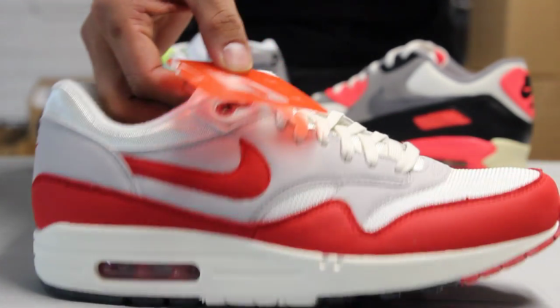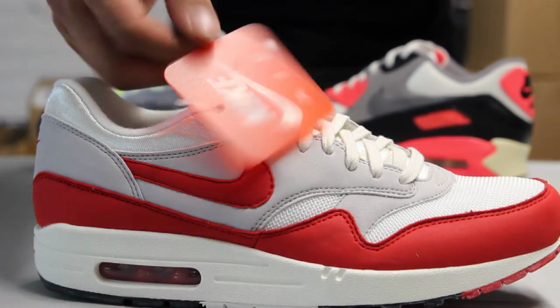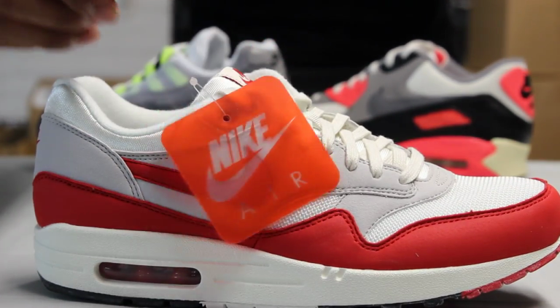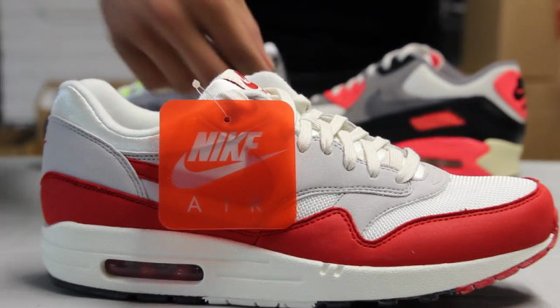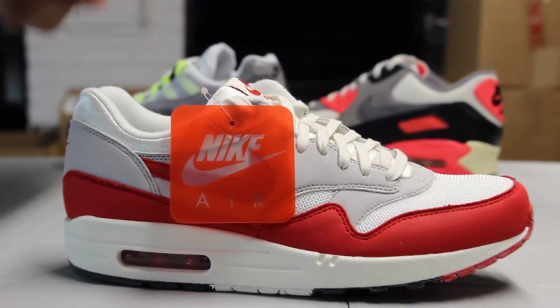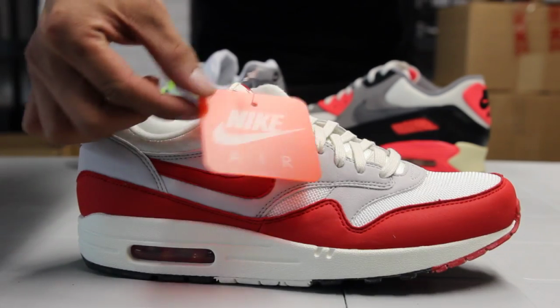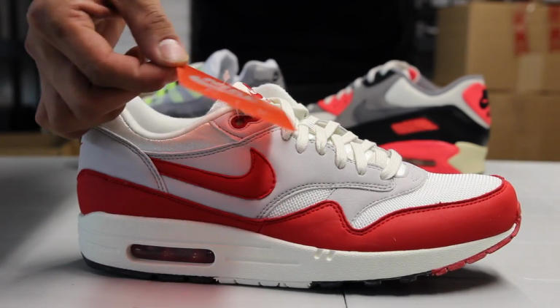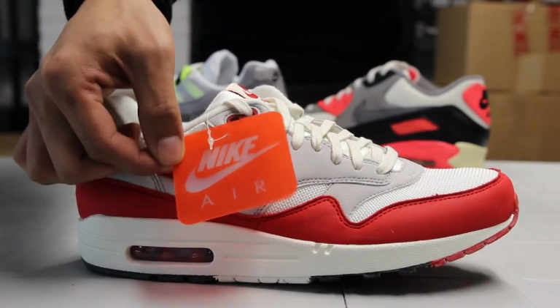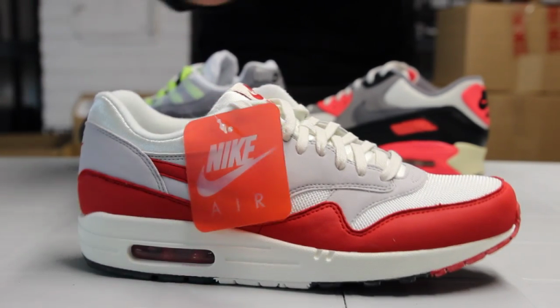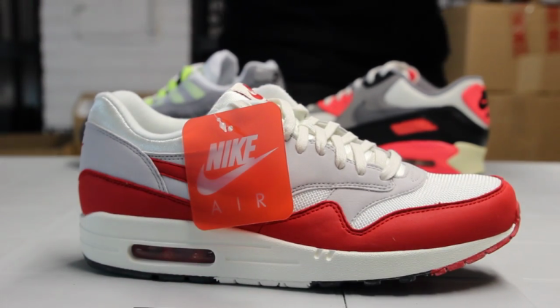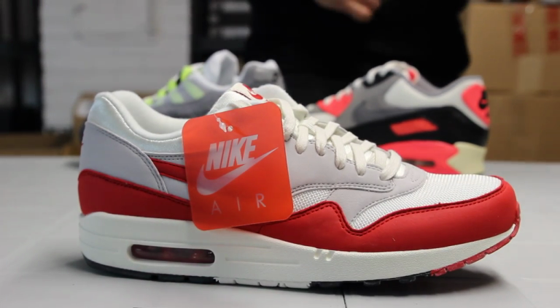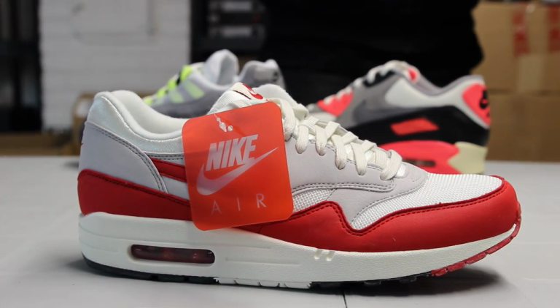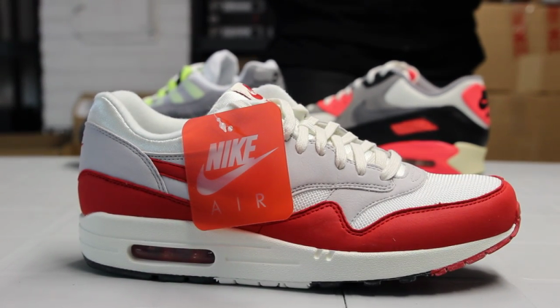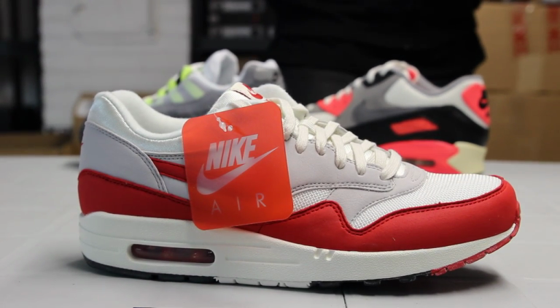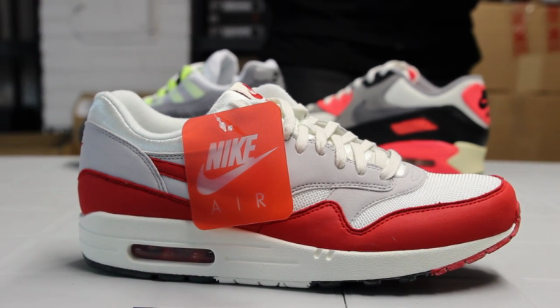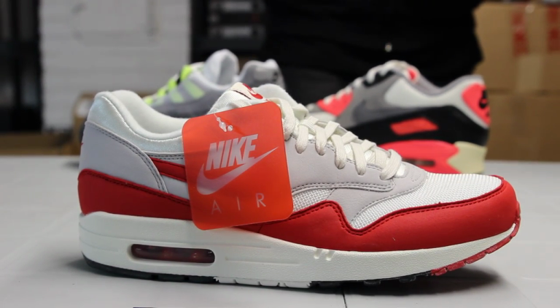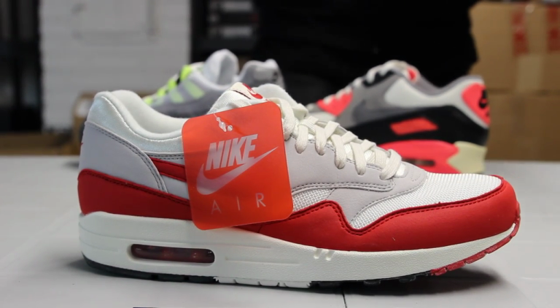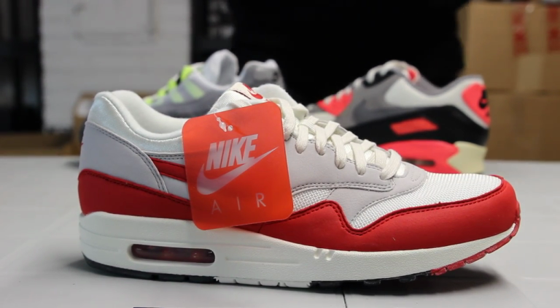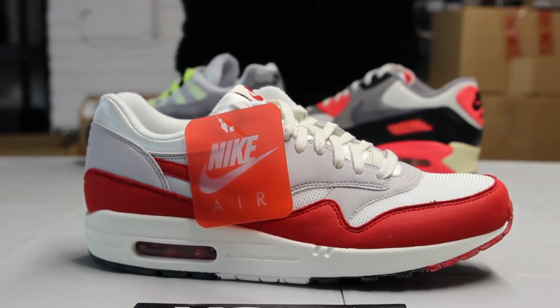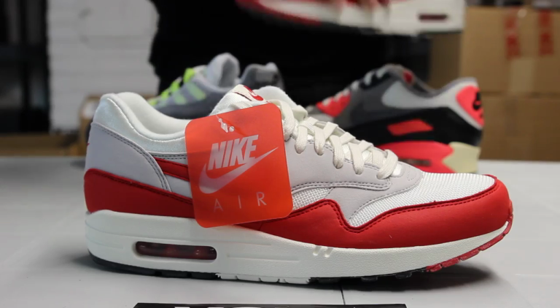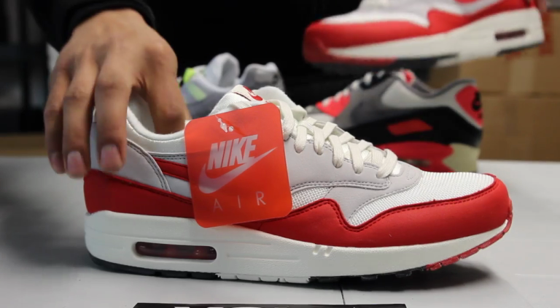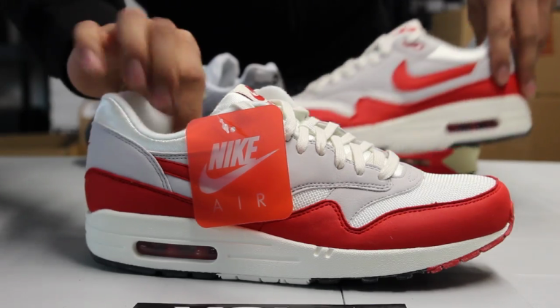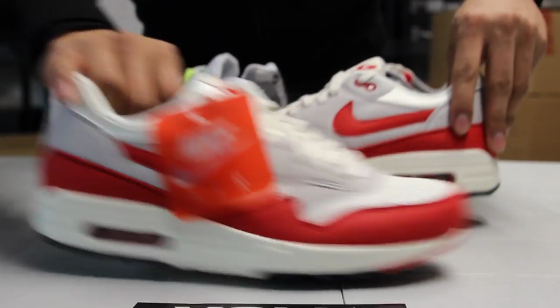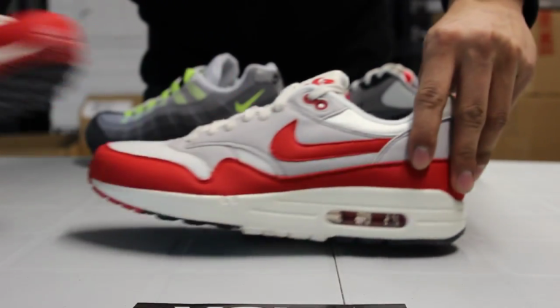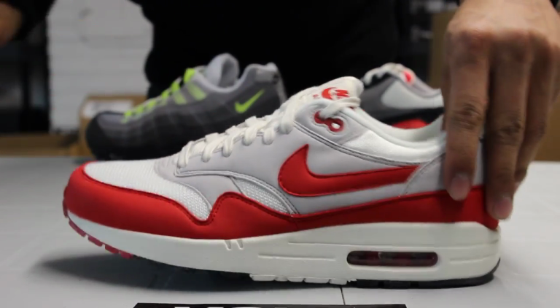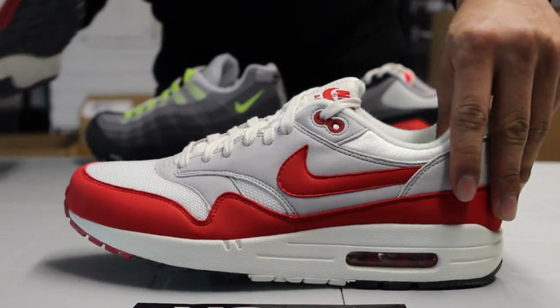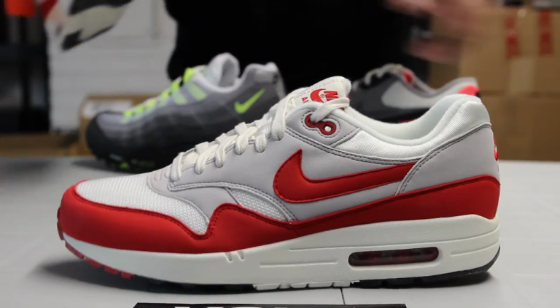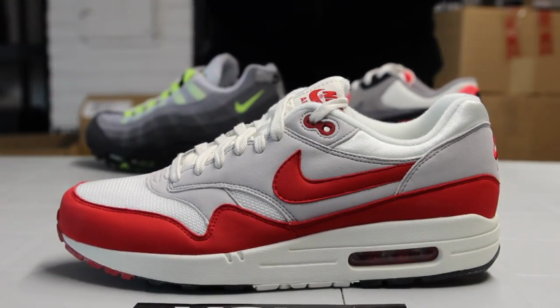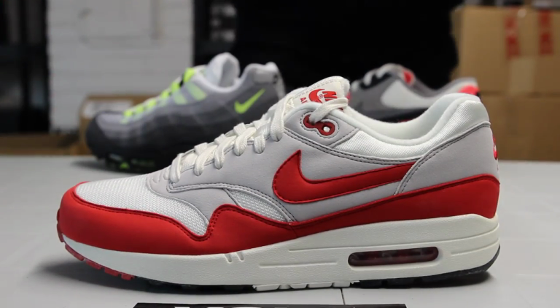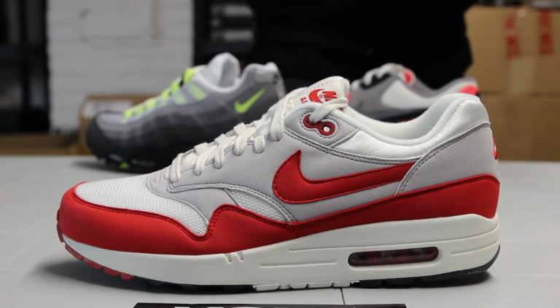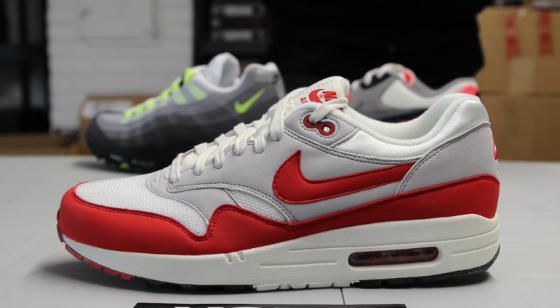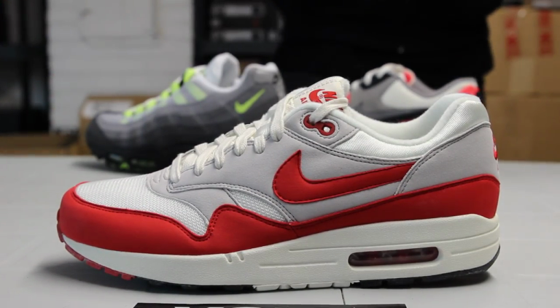Check out the top of the shoe. Once again, you got that Nike Air tag giving that really vintage feel to the shoe. I'm just going to show you guys this one so that the tag doesn't get in the way.